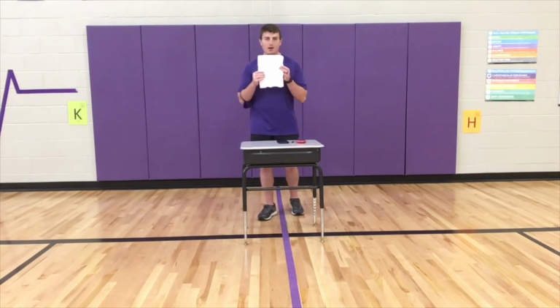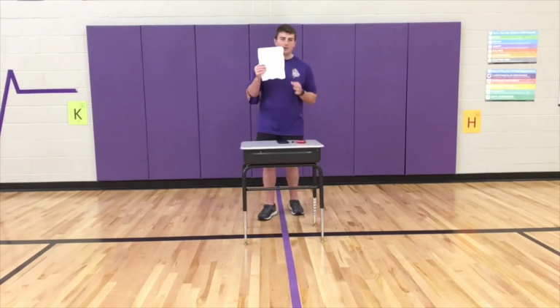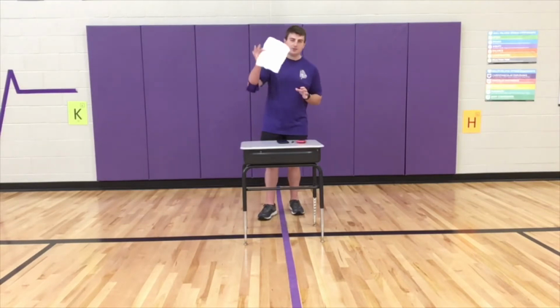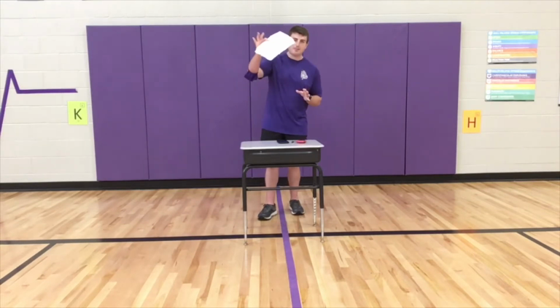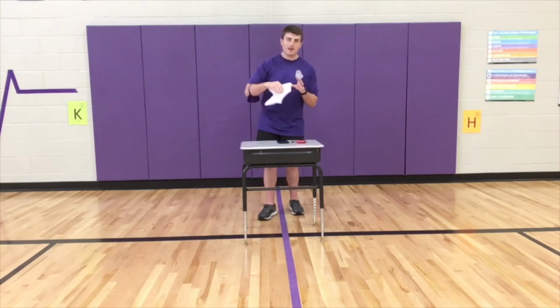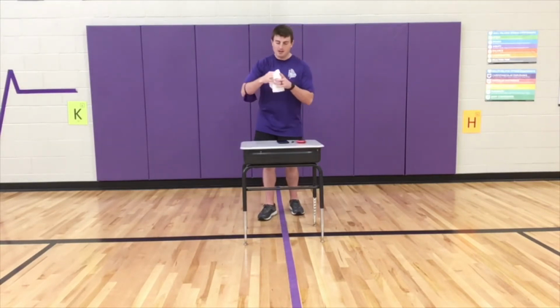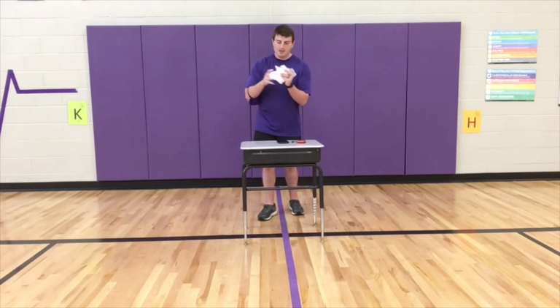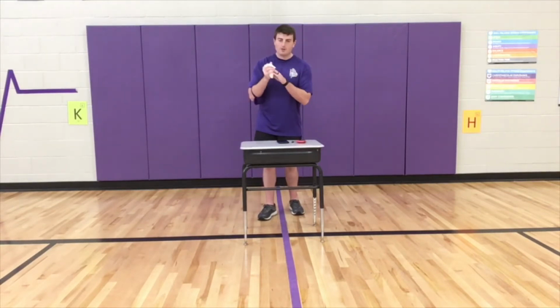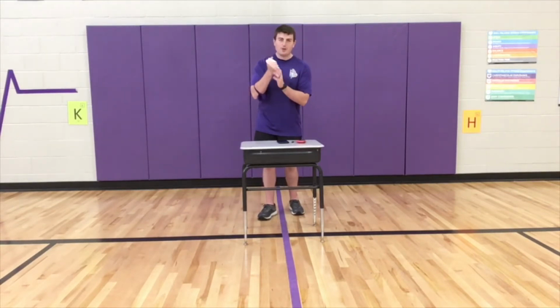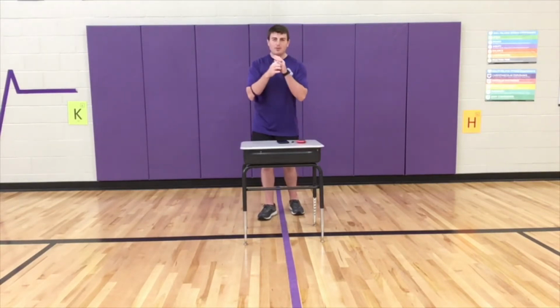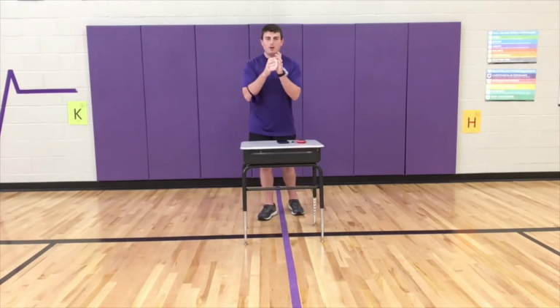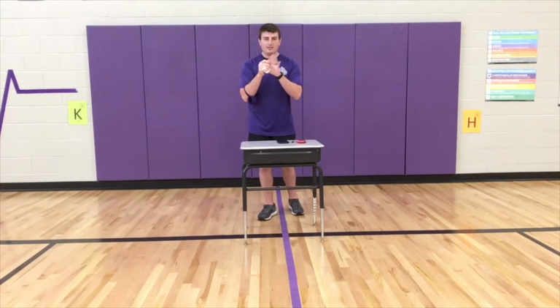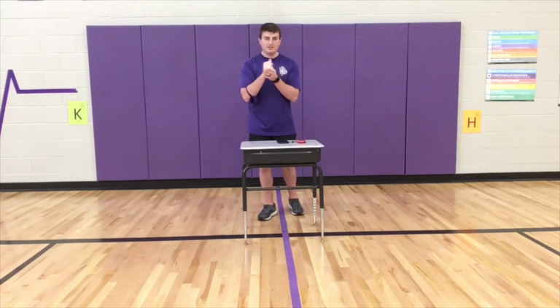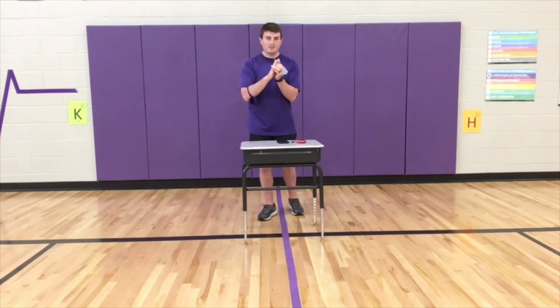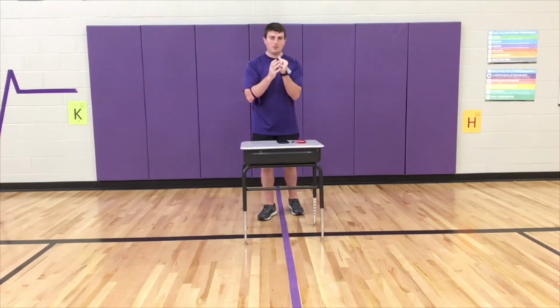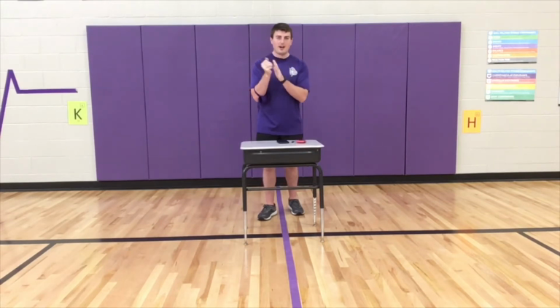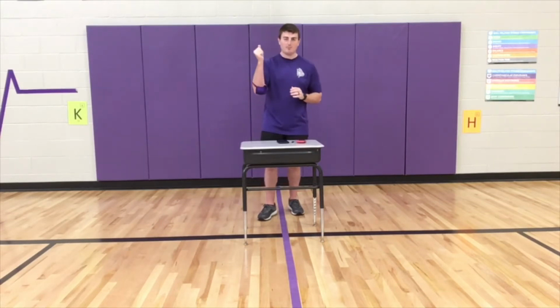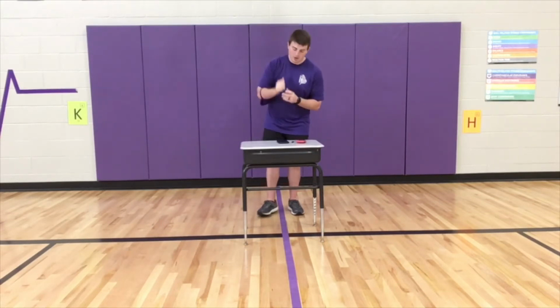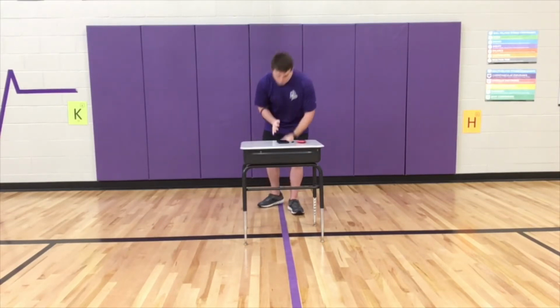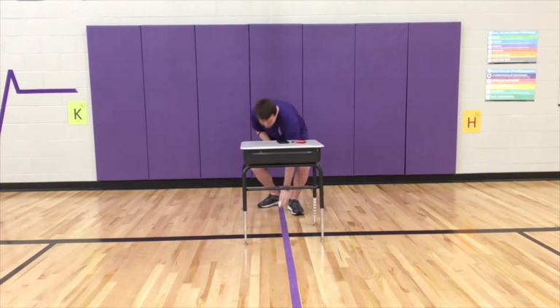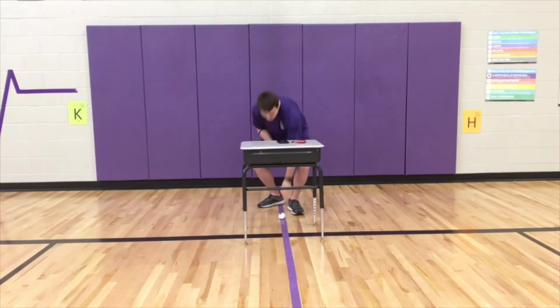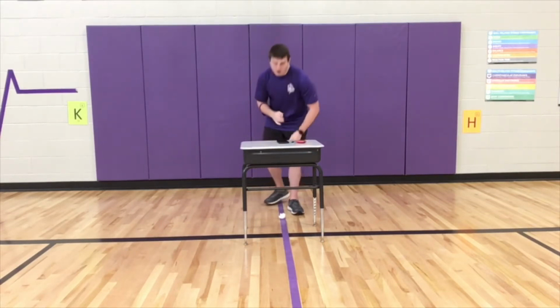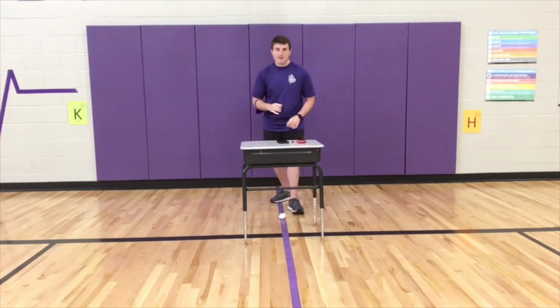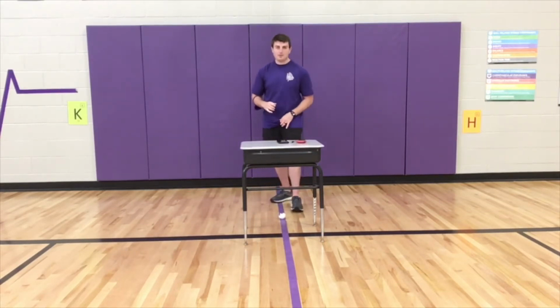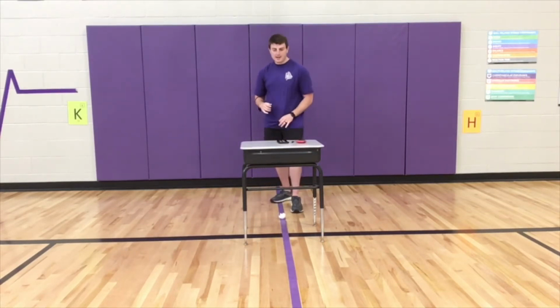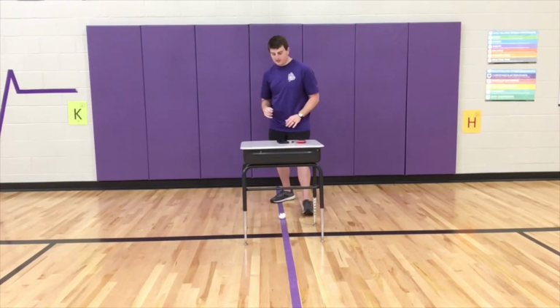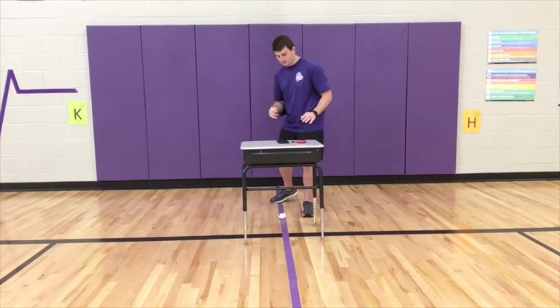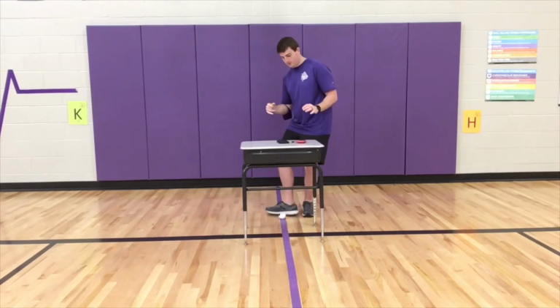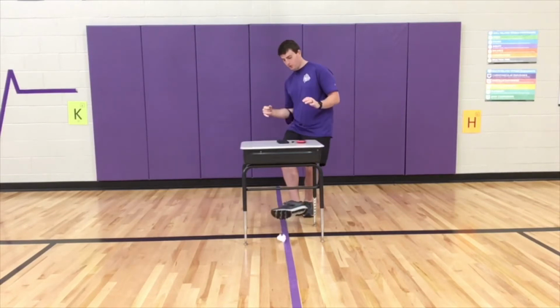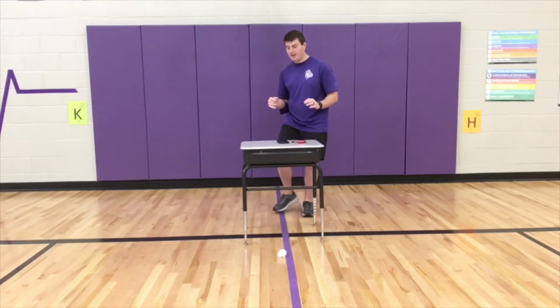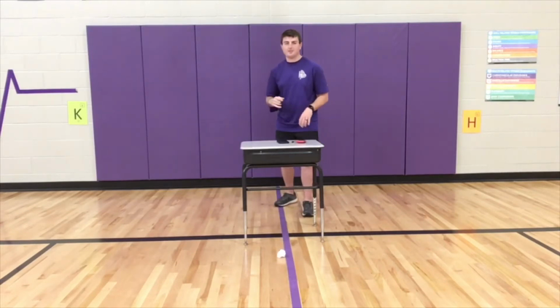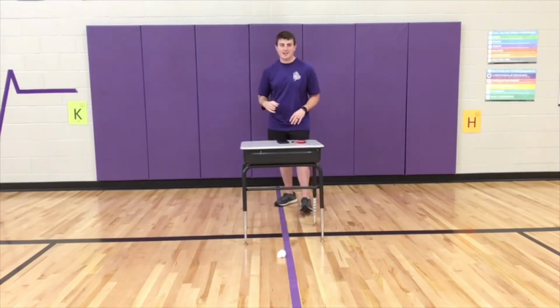All you're going to do is take that piece of paper, crumple it into a ball like this, so we can now put it on the floor, and our job is to kick it through the legs of our desk.